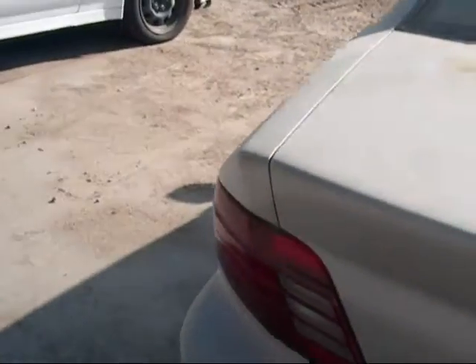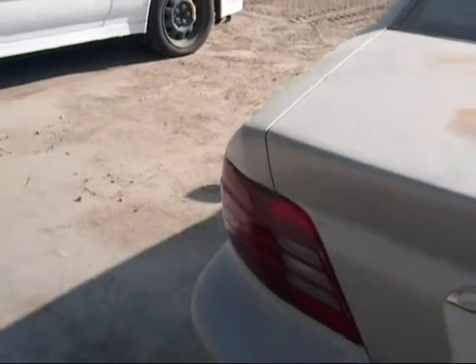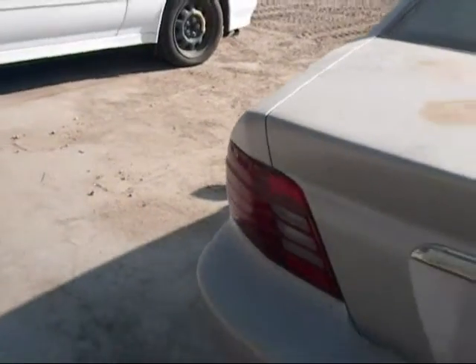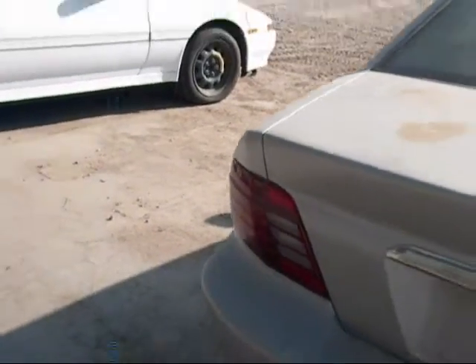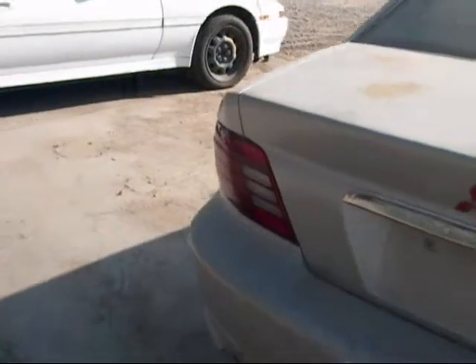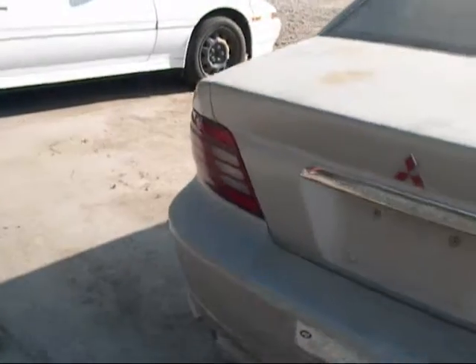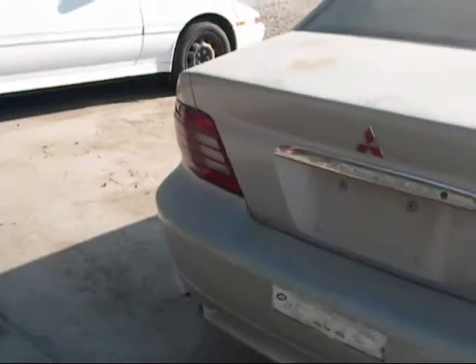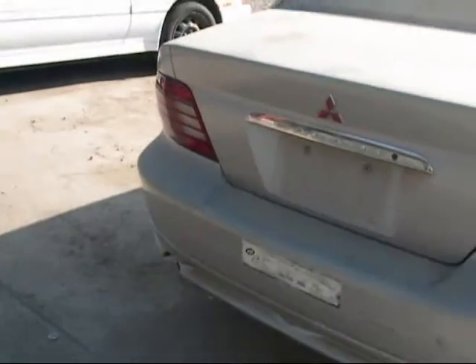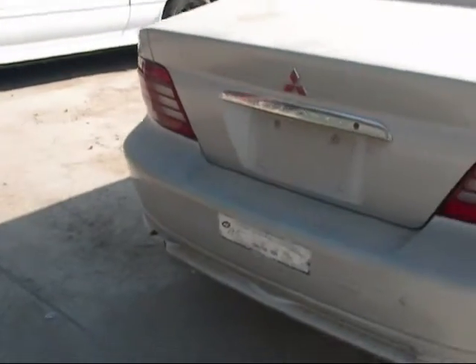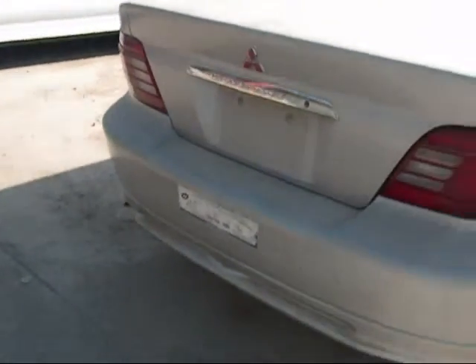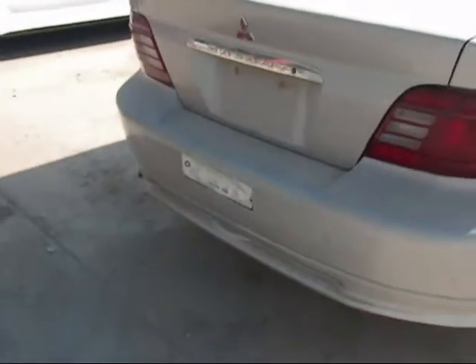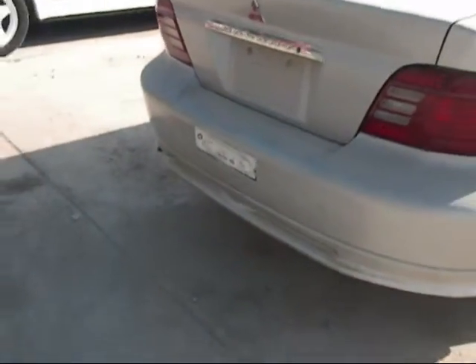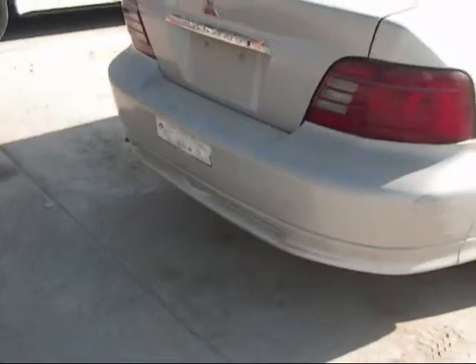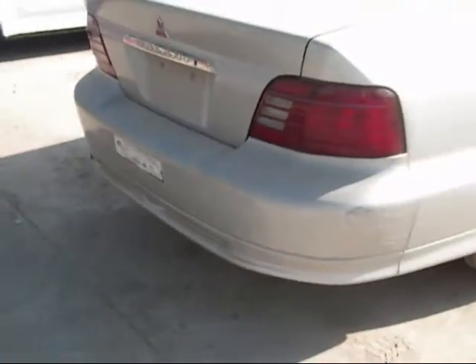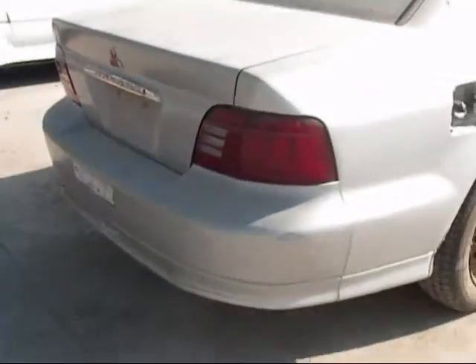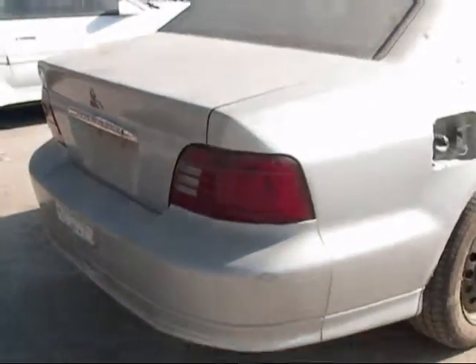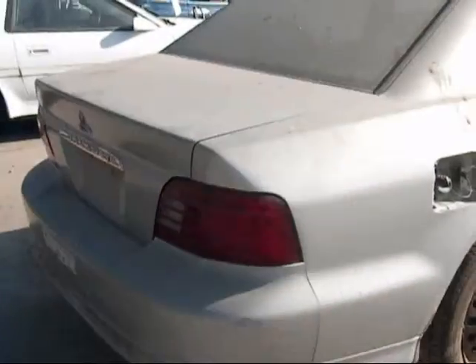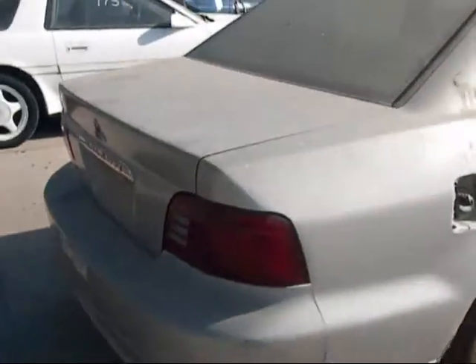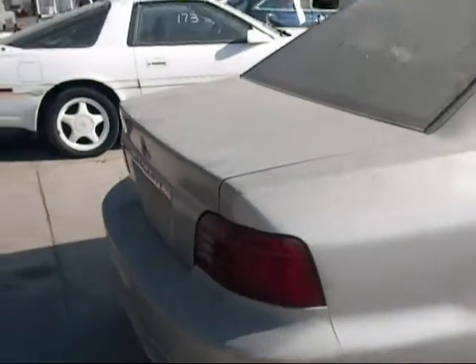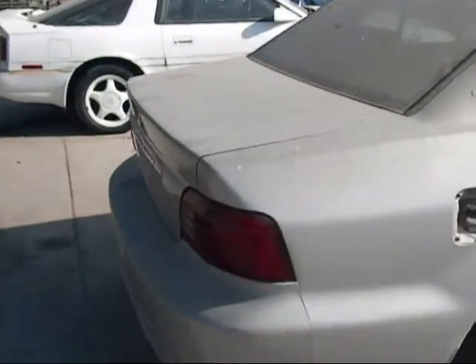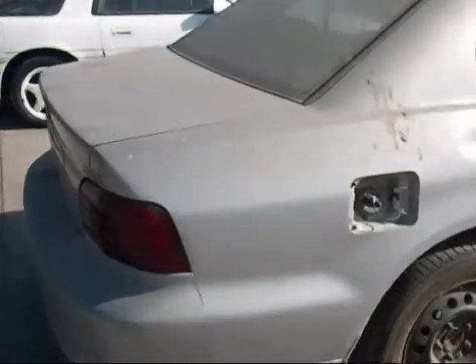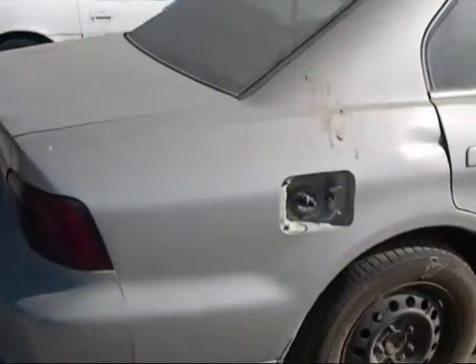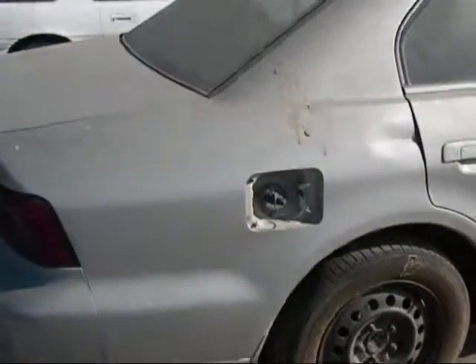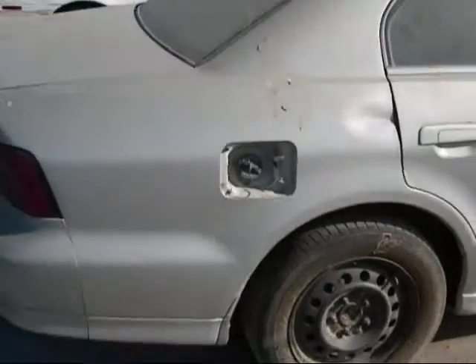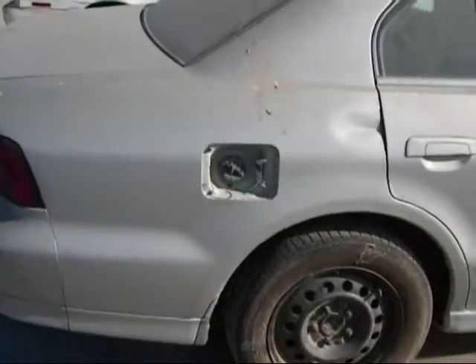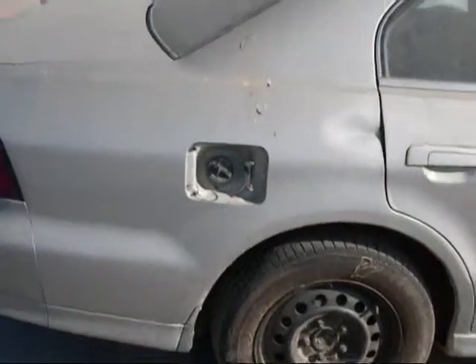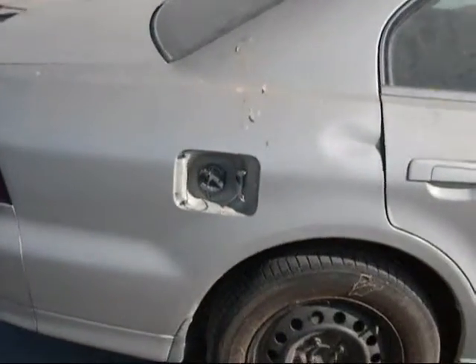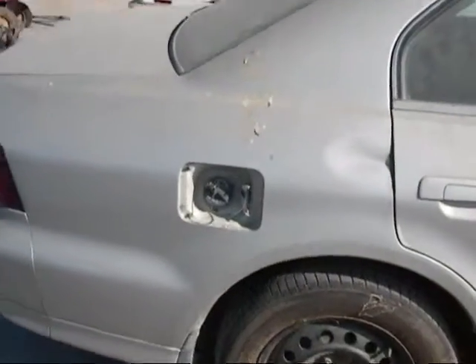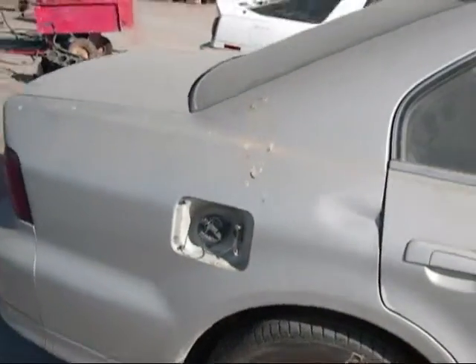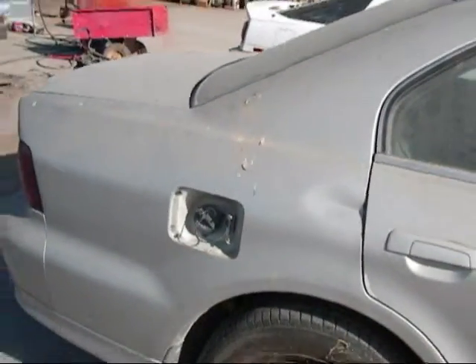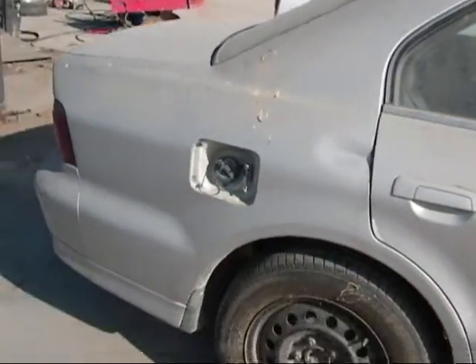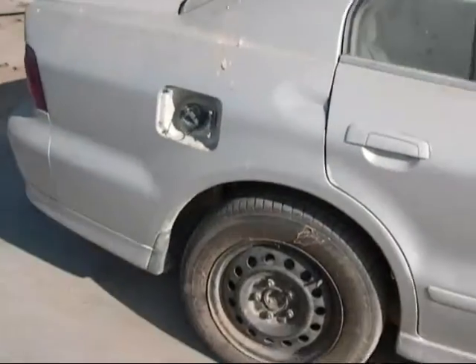The tail lights are good. The rear bumper is good. The trunk lid looks to be okay. This quarter panel has a big dent in it.